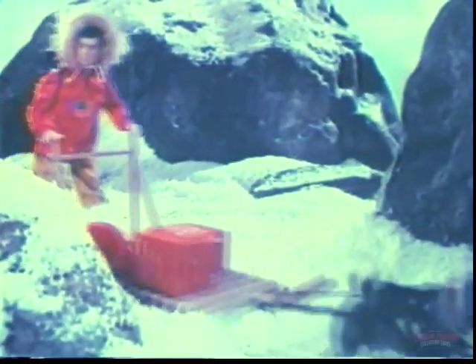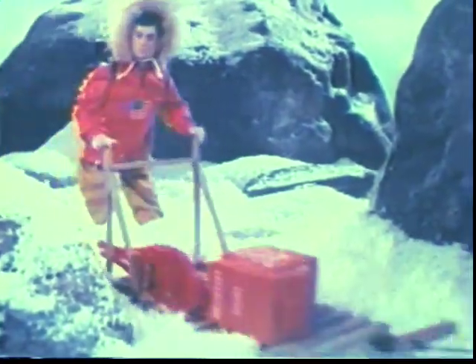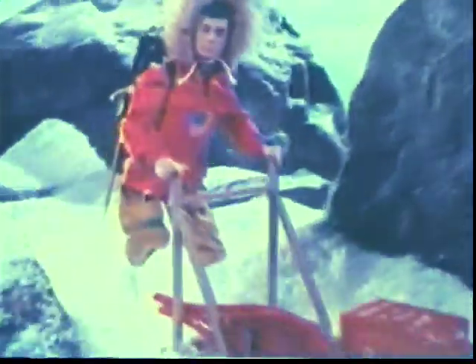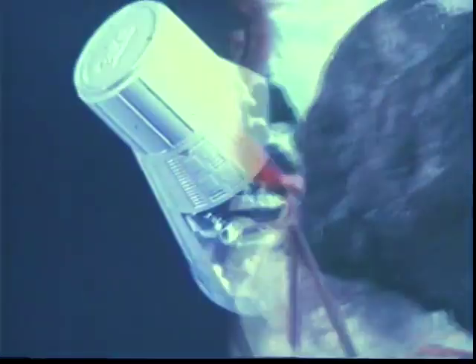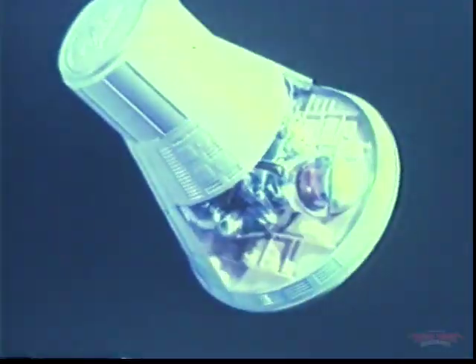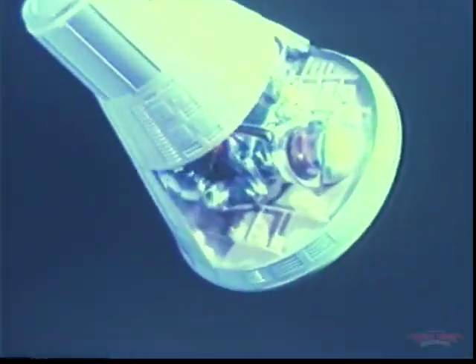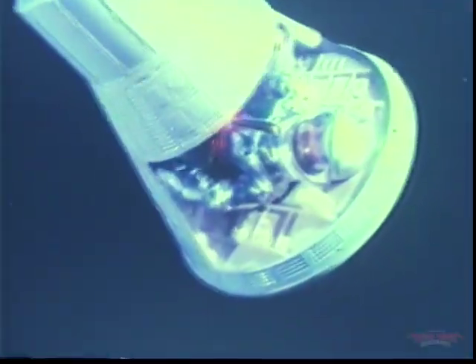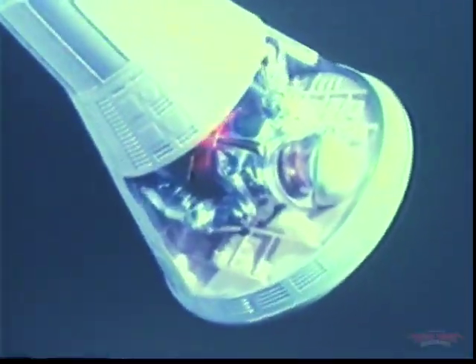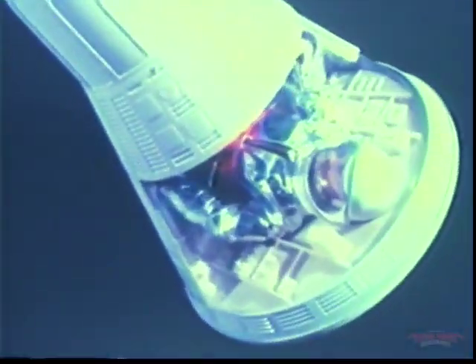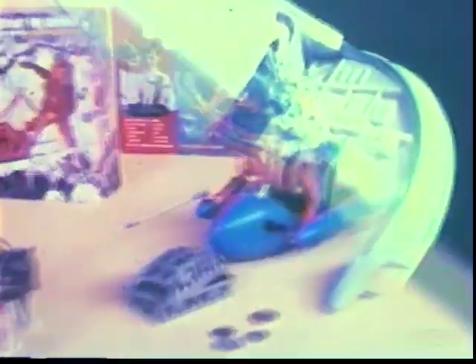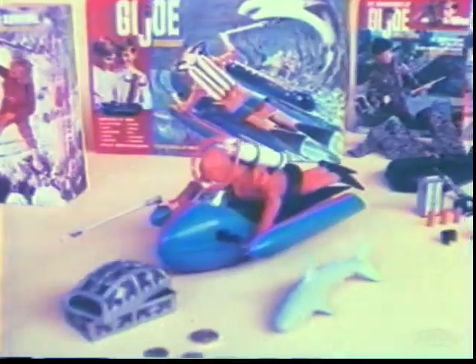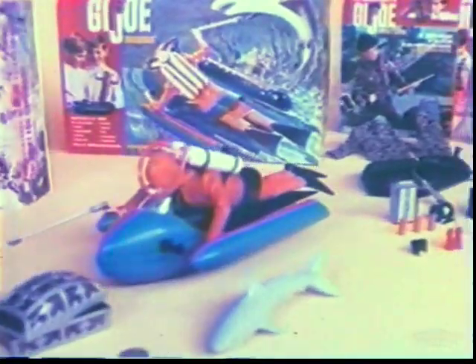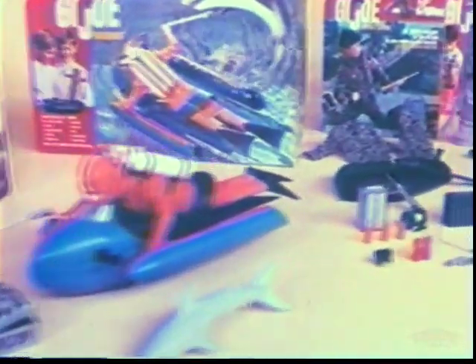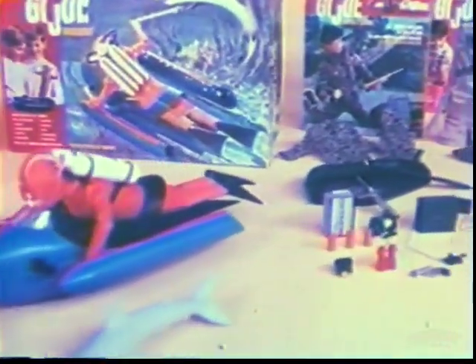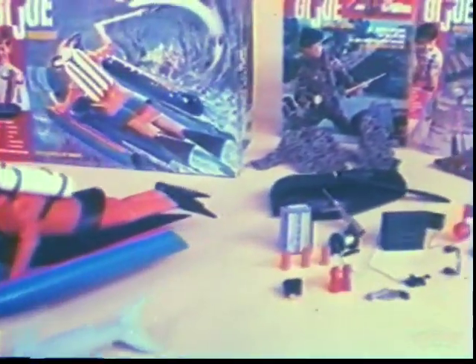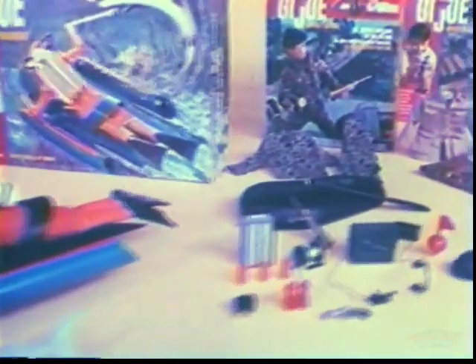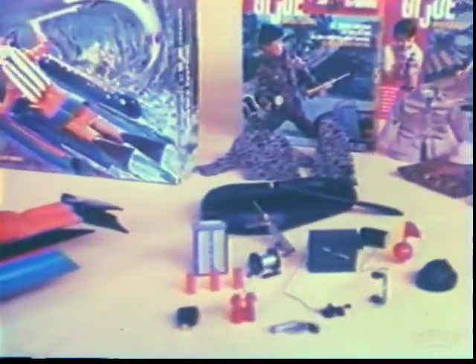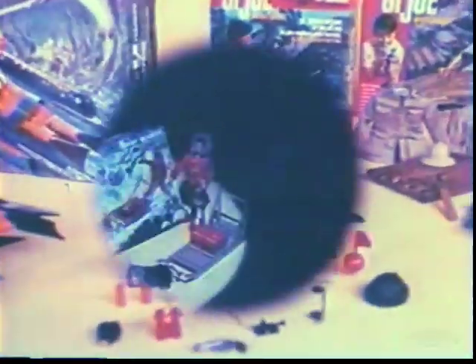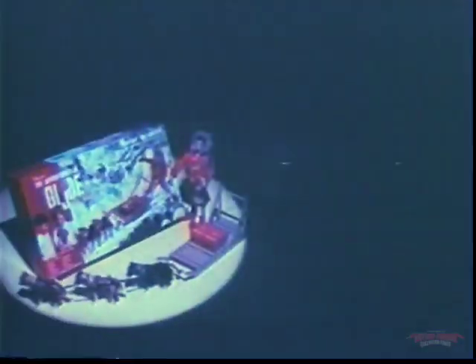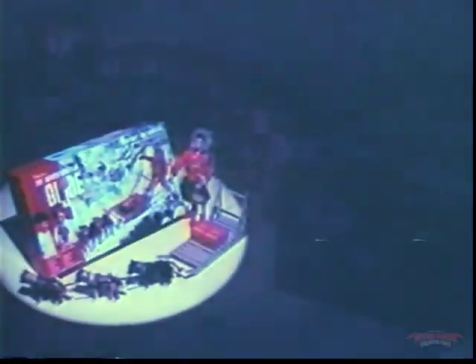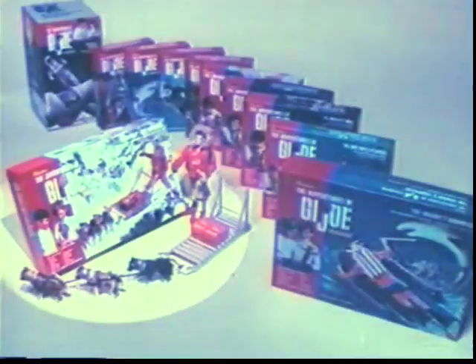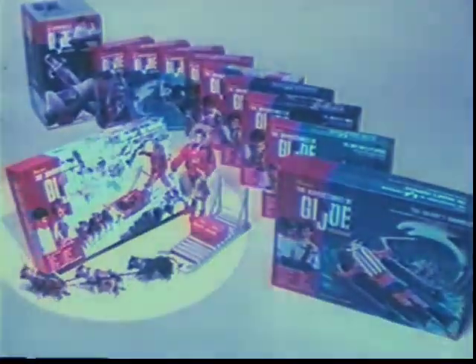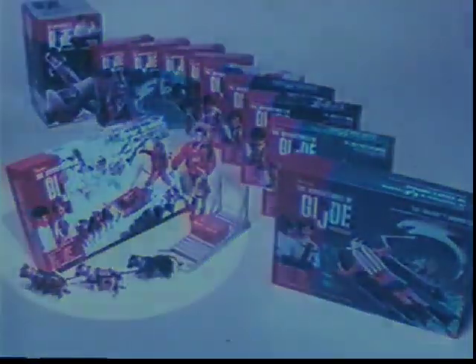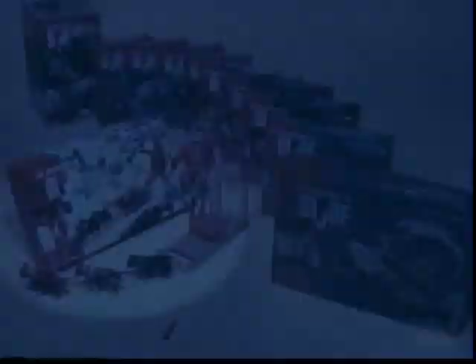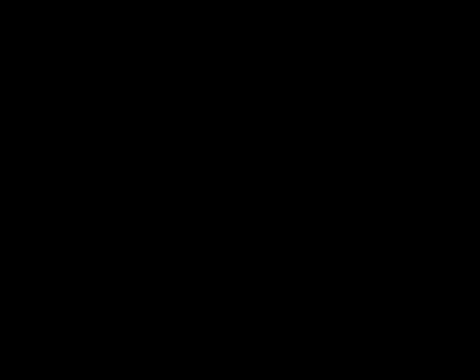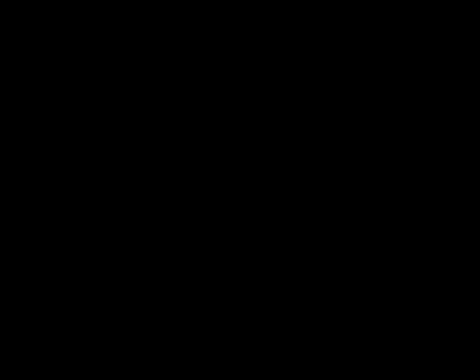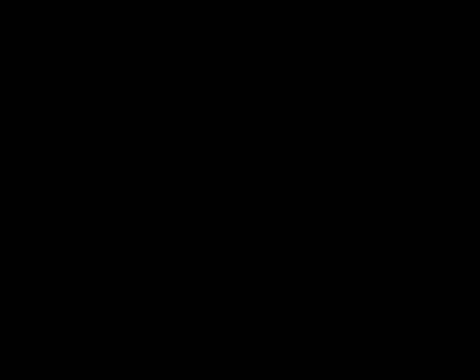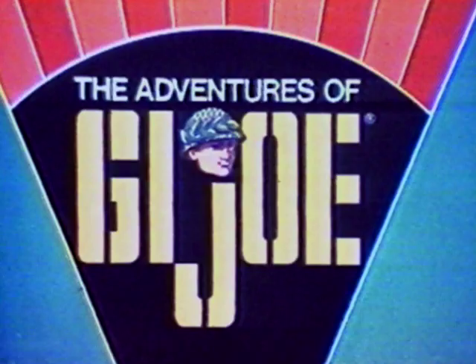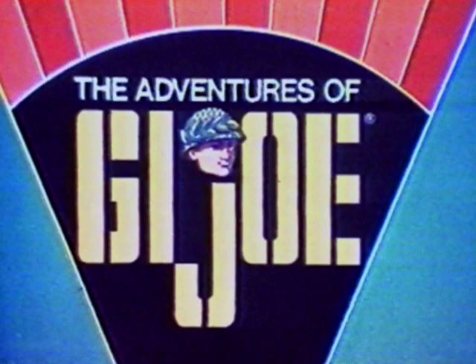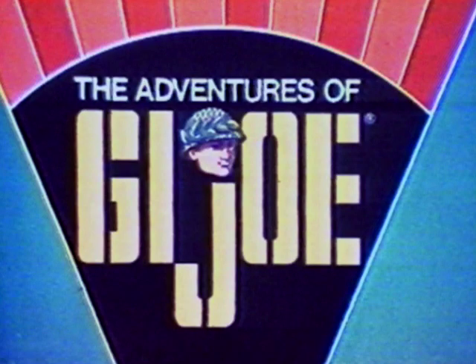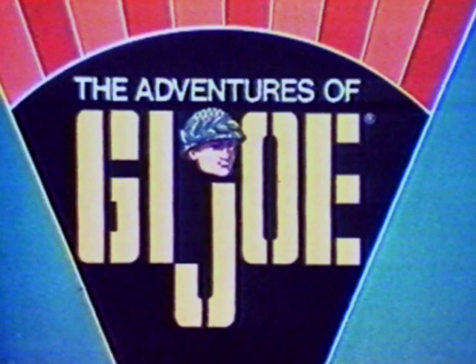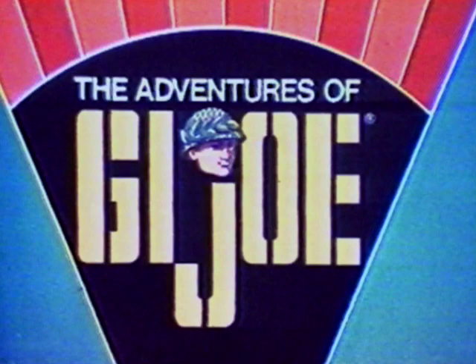You can have a different adventure every day with all the new exciting G.I. Joe adventure sets. Get G.I. Joe today. It's G.I. Joe from Astro.